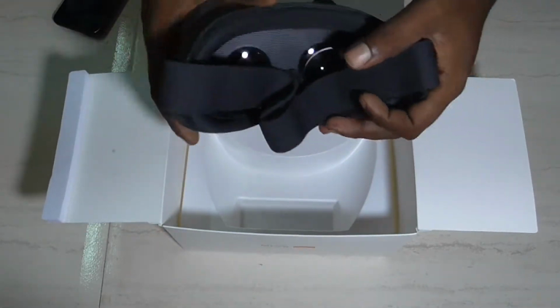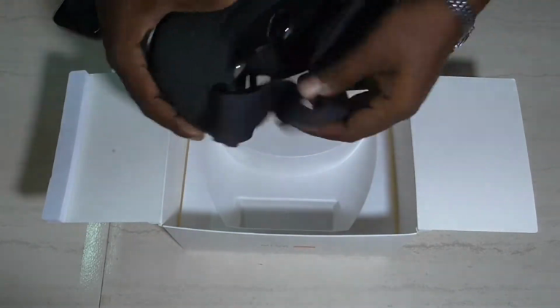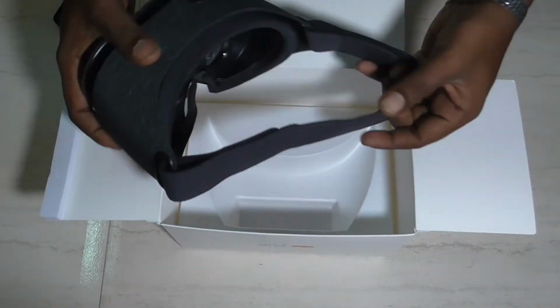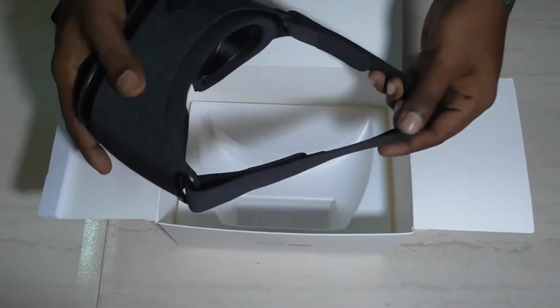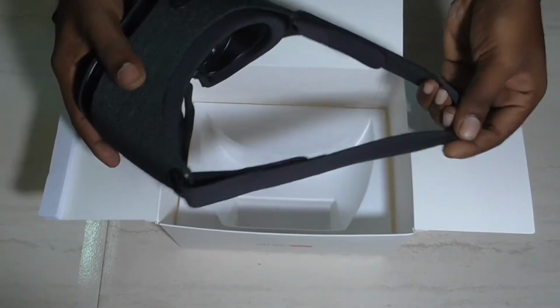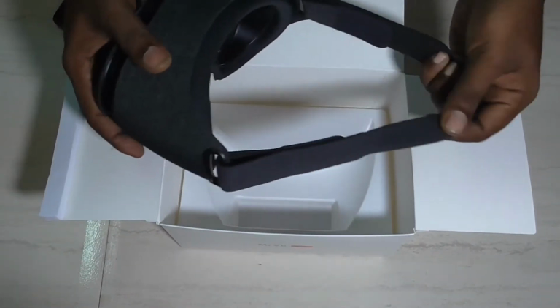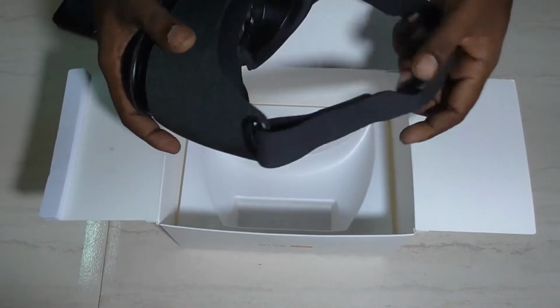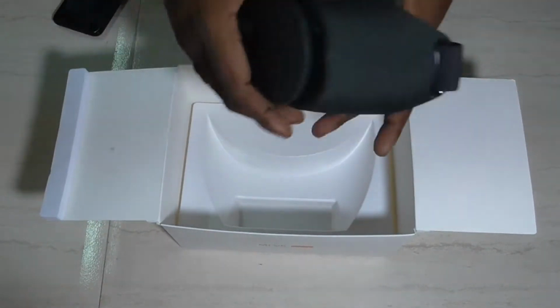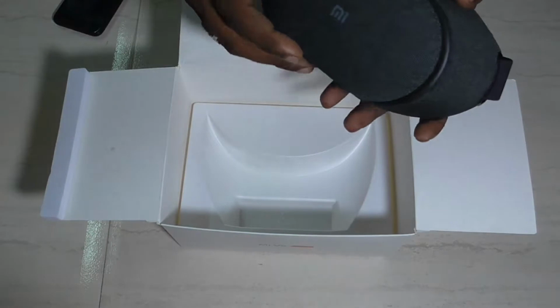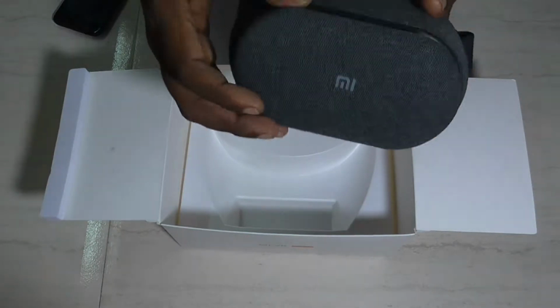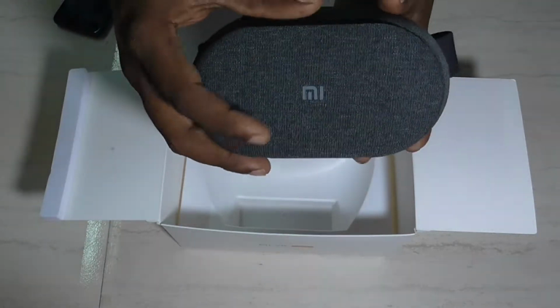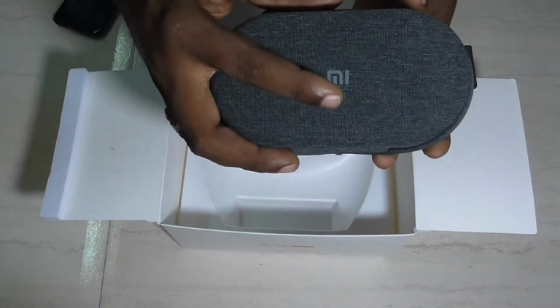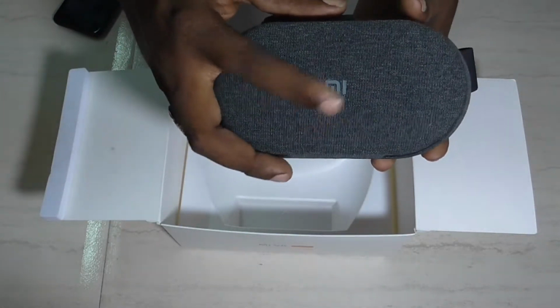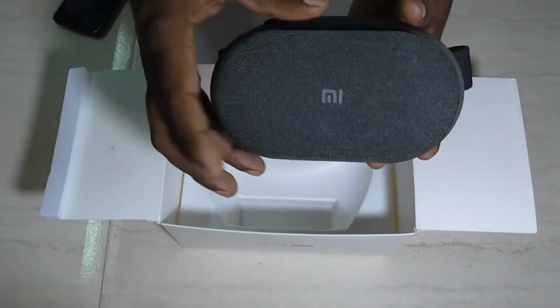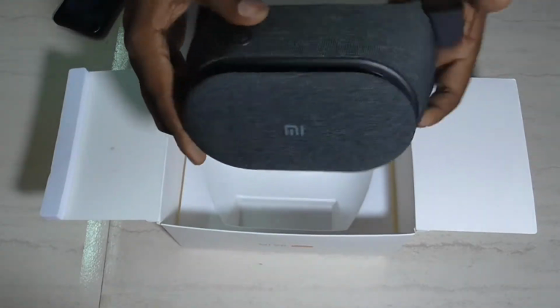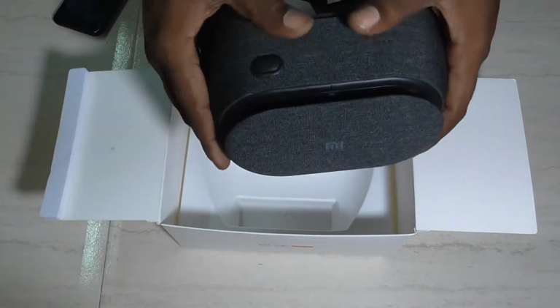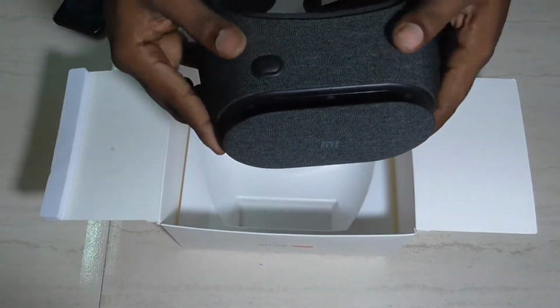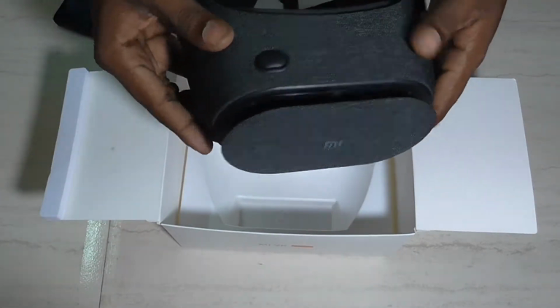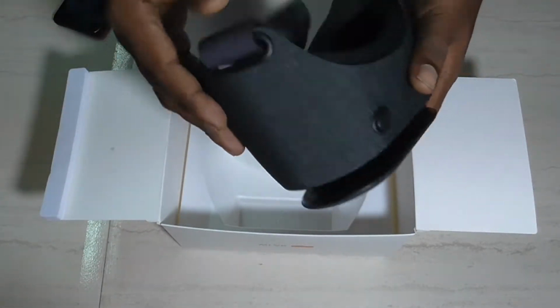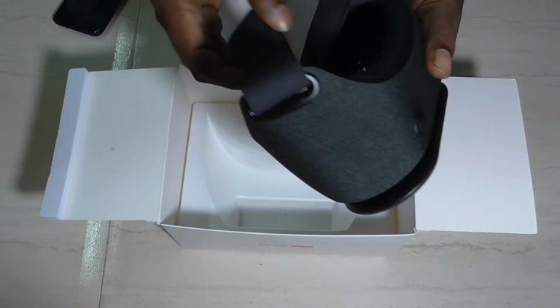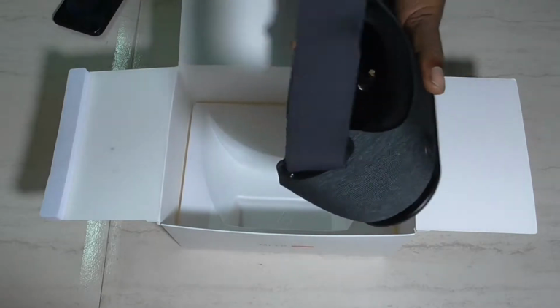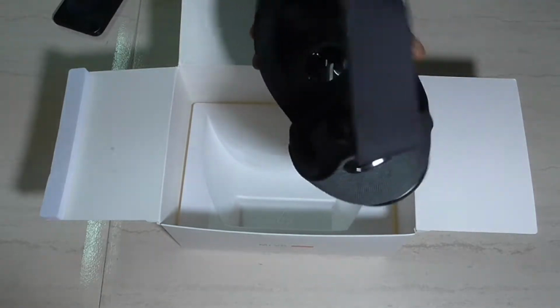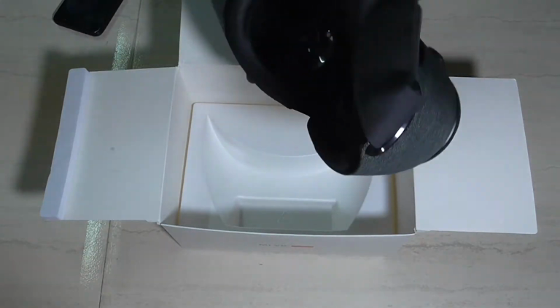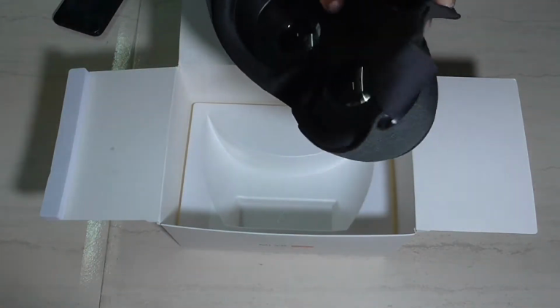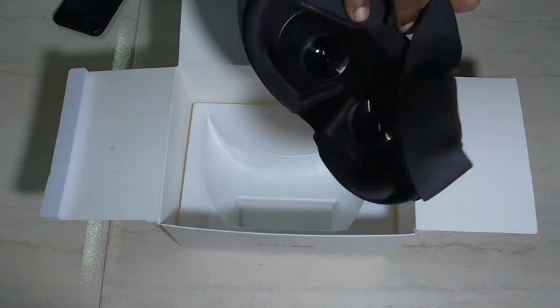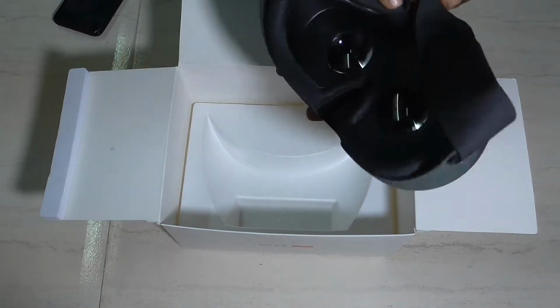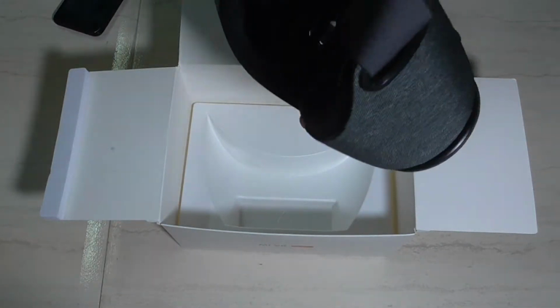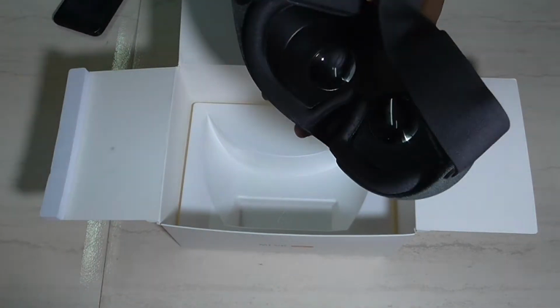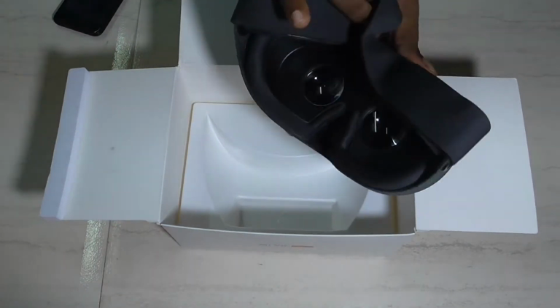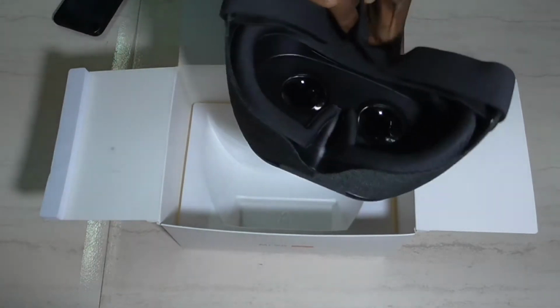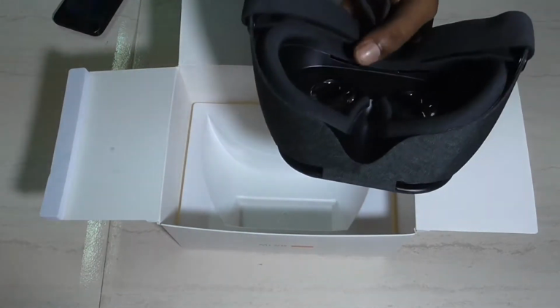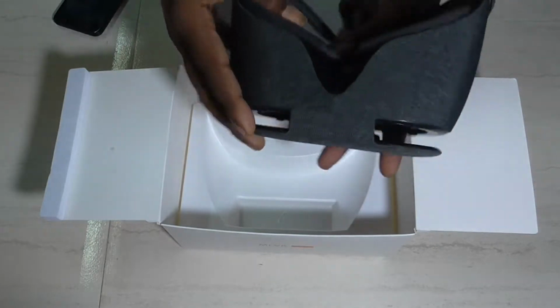Friends, if you are looking at the box, you have the elastic belt box. Cloth prints, cloth builds. The VR headset is quality.